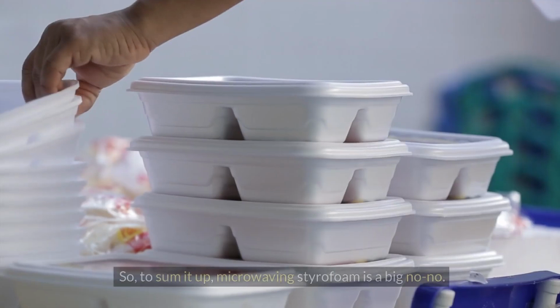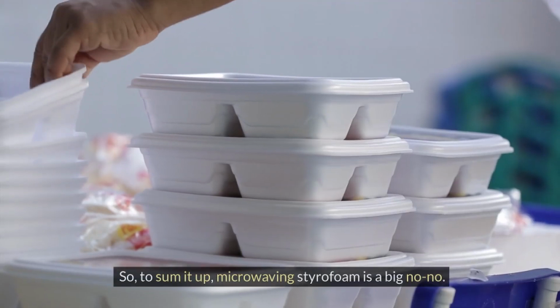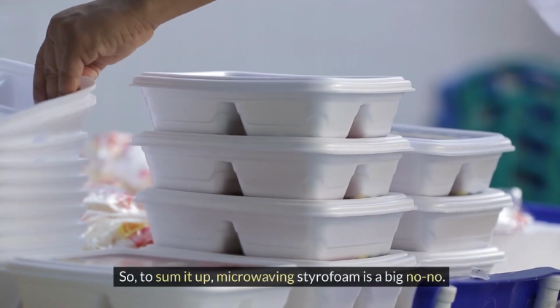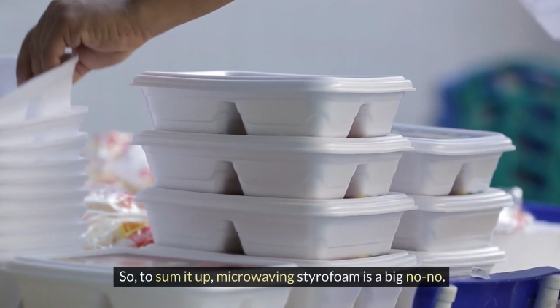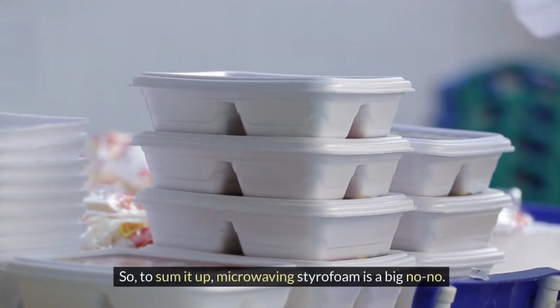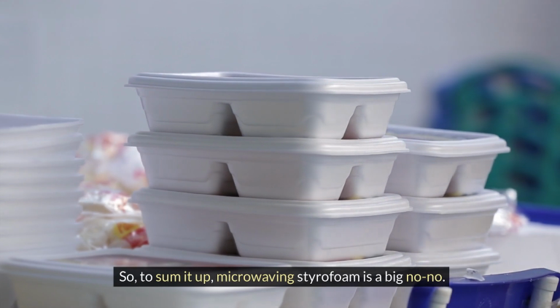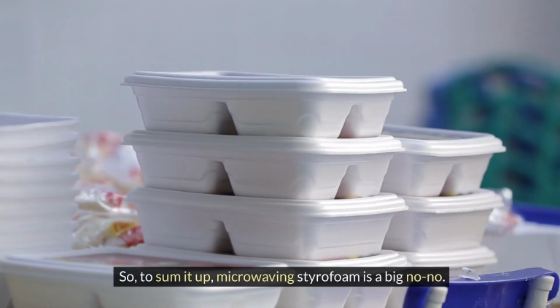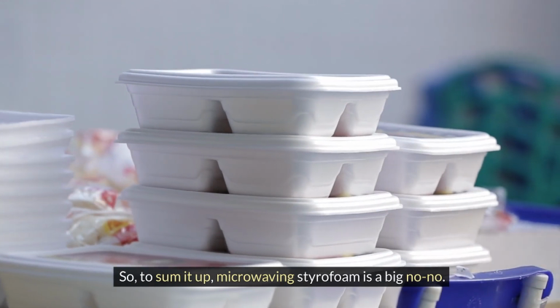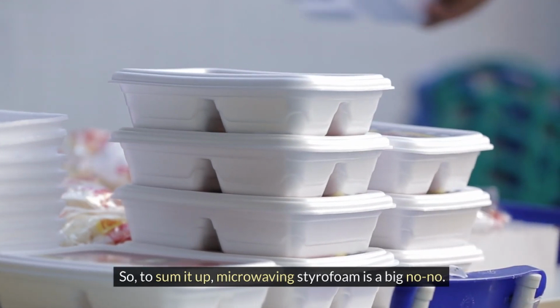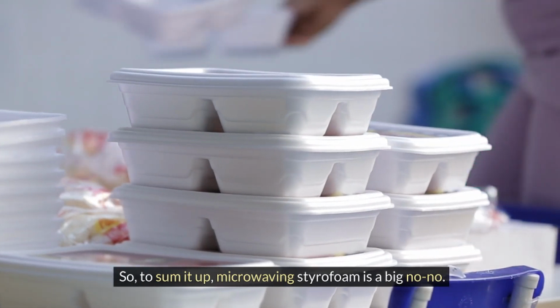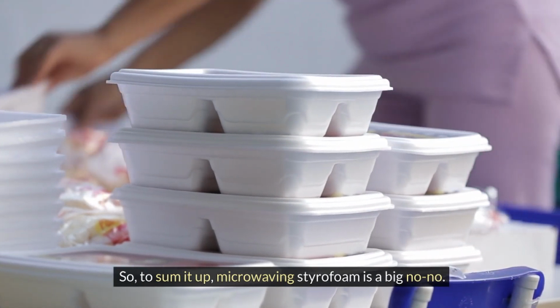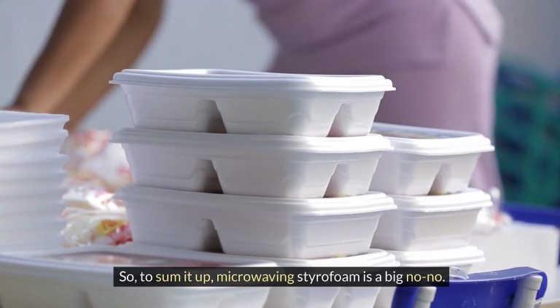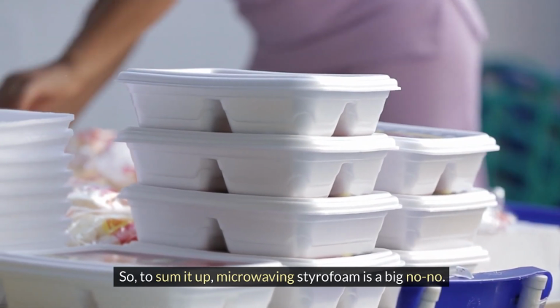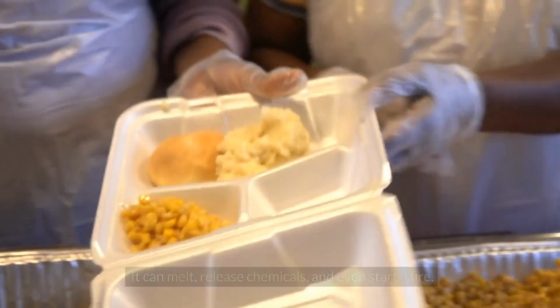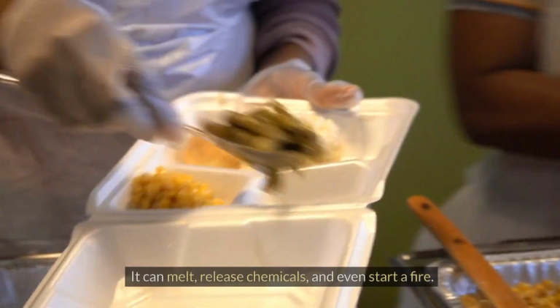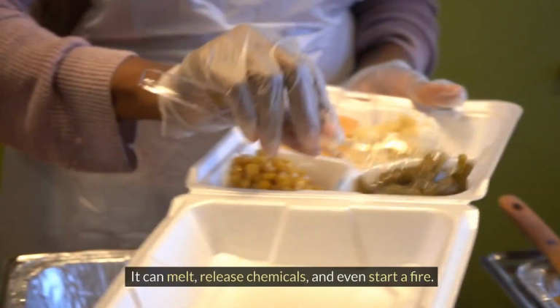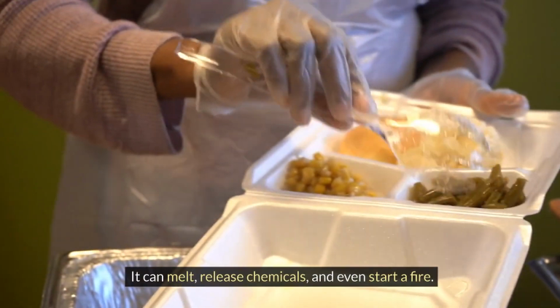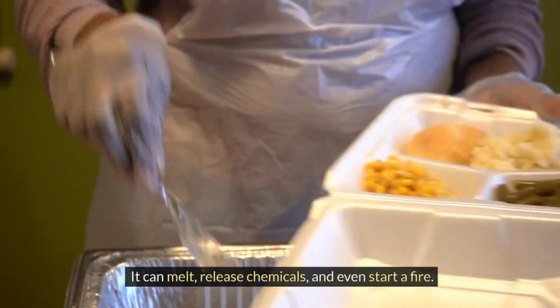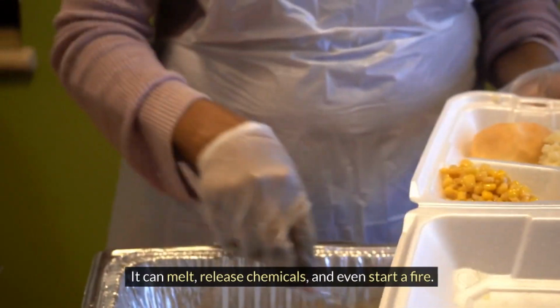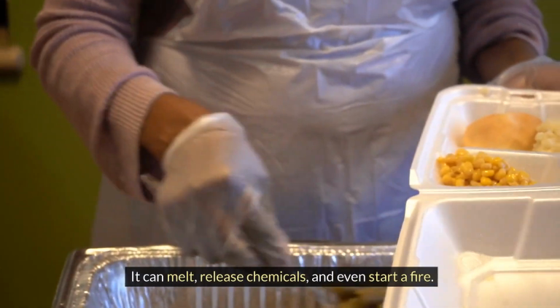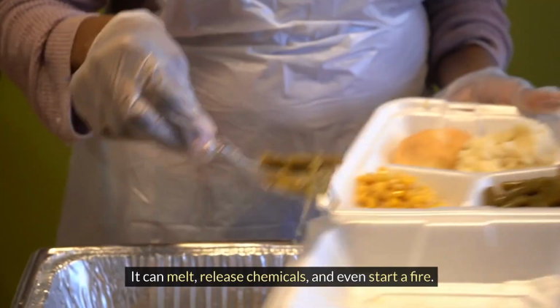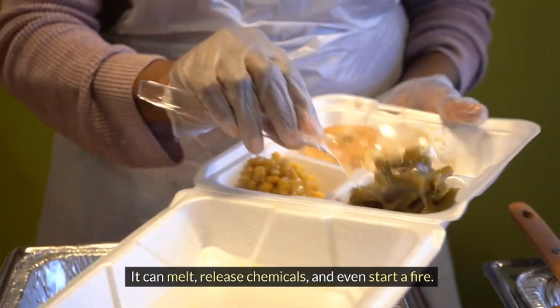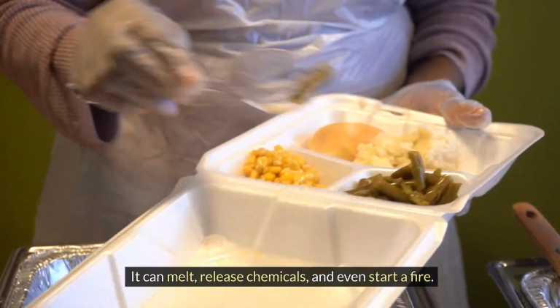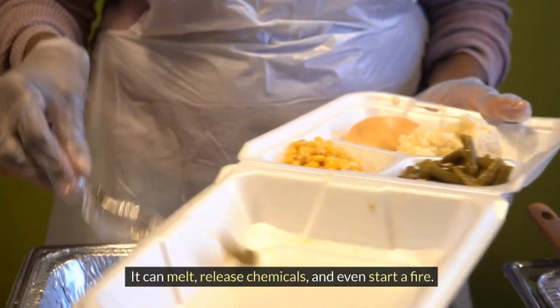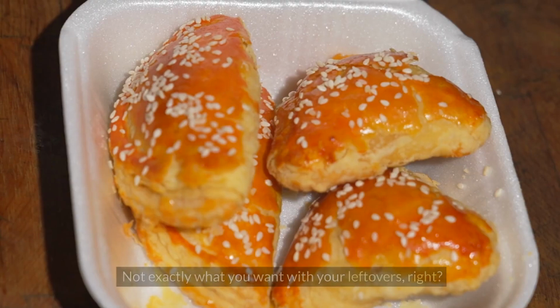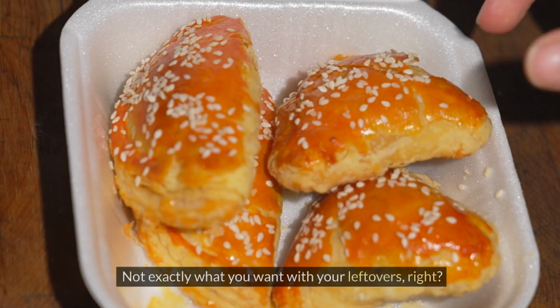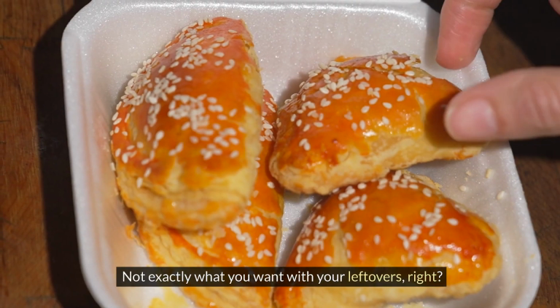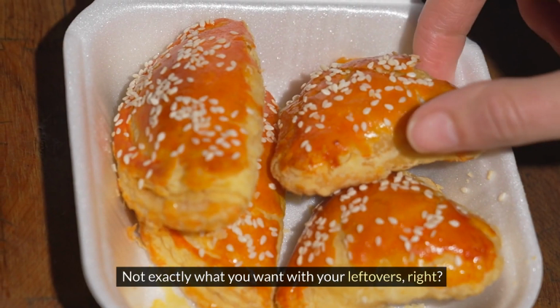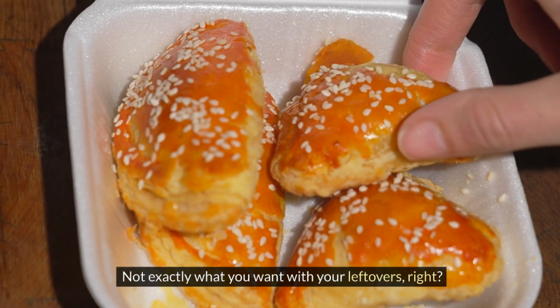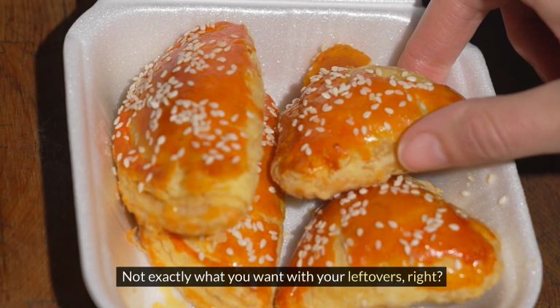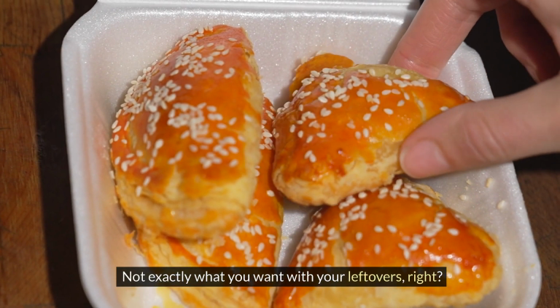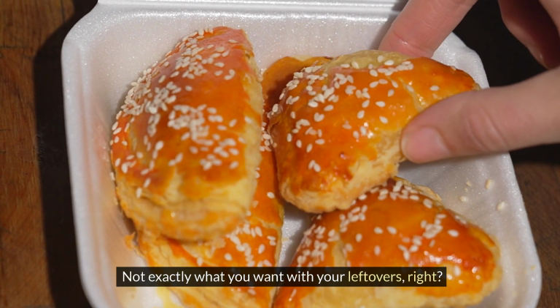So, to sum it up, microwaving styrofoam is a big no-no. It can melt, release chemicals, and even start a fire. Not exactly what you want with your leftovers, right?